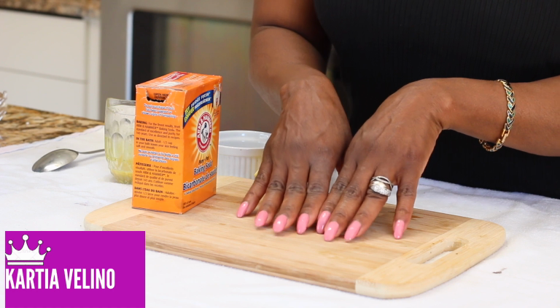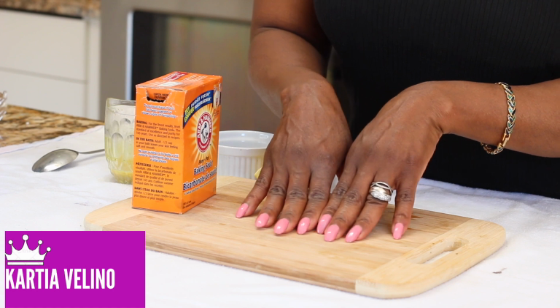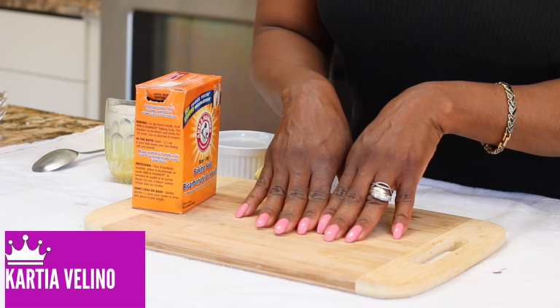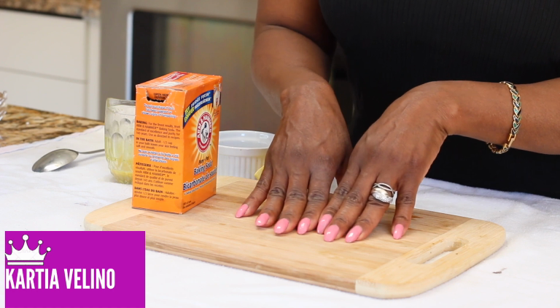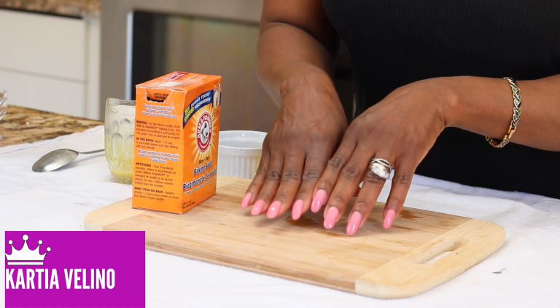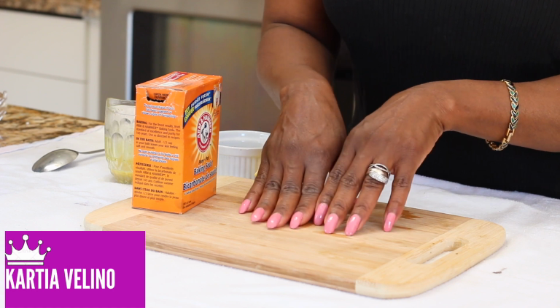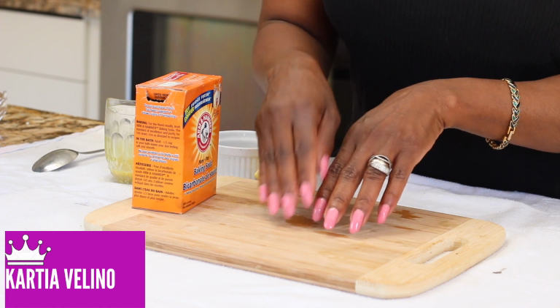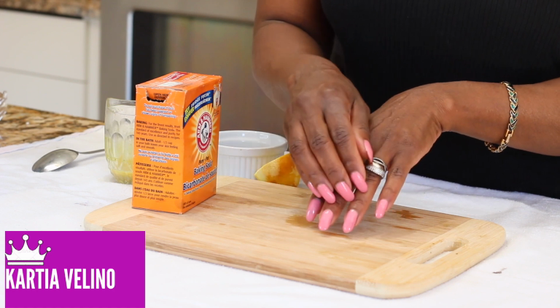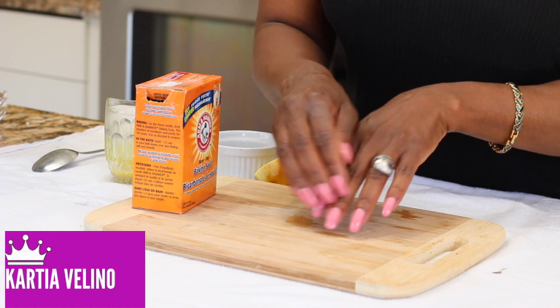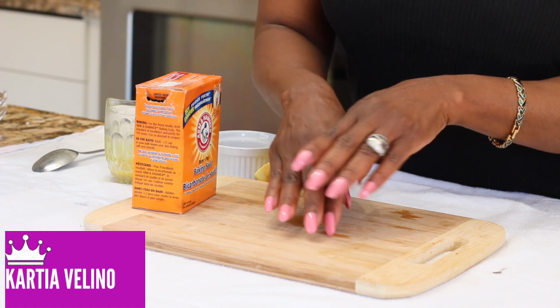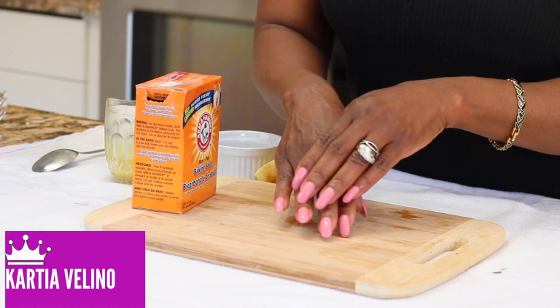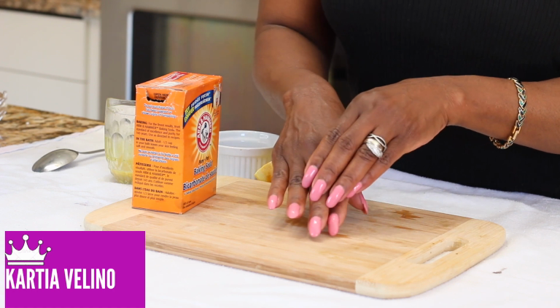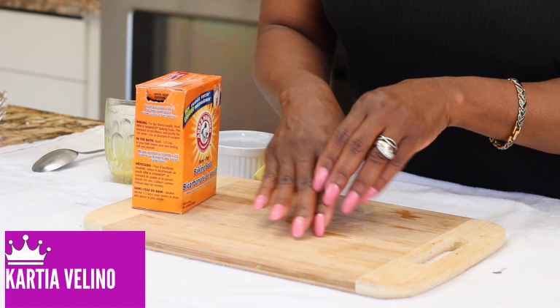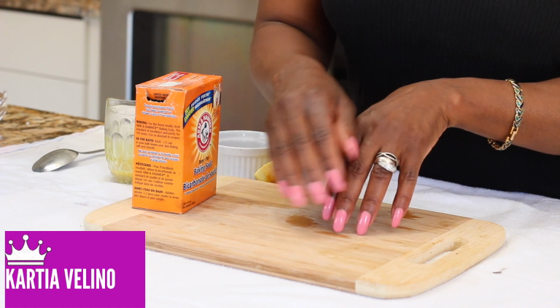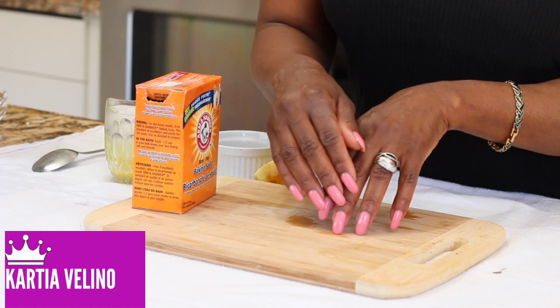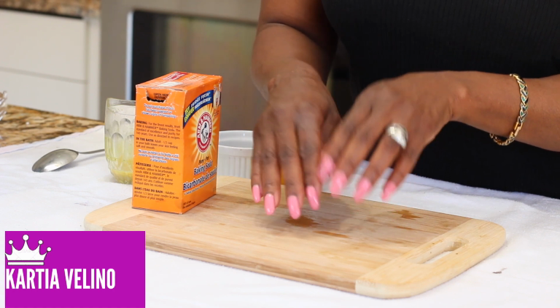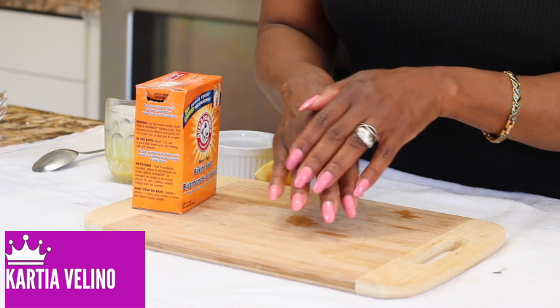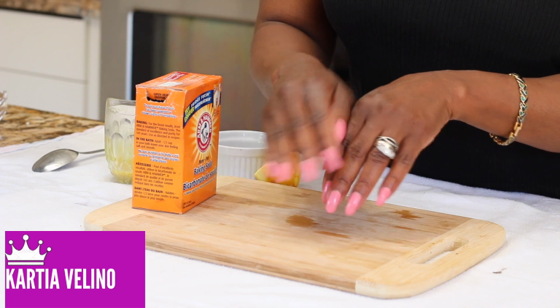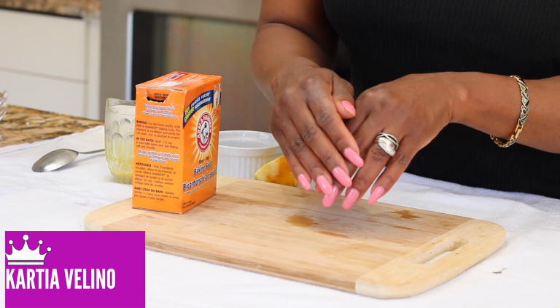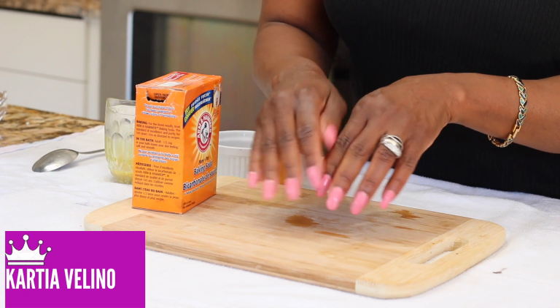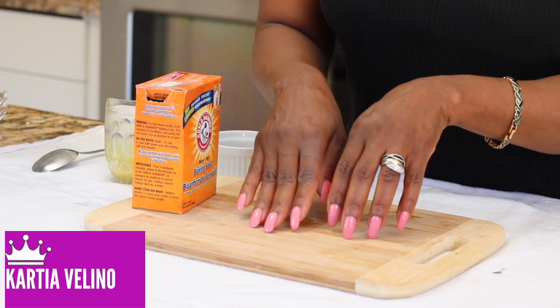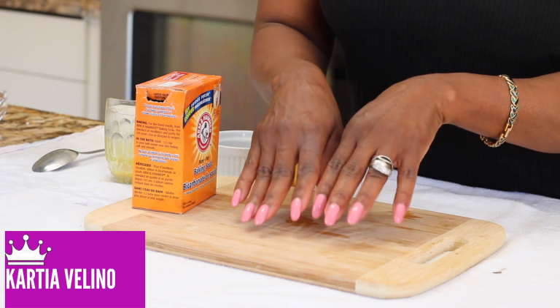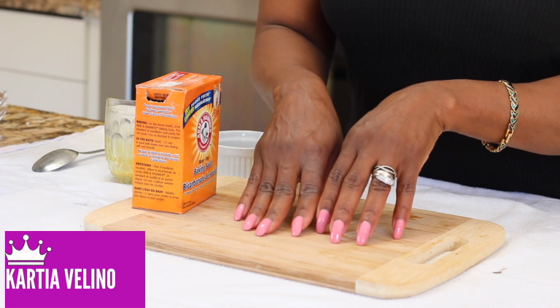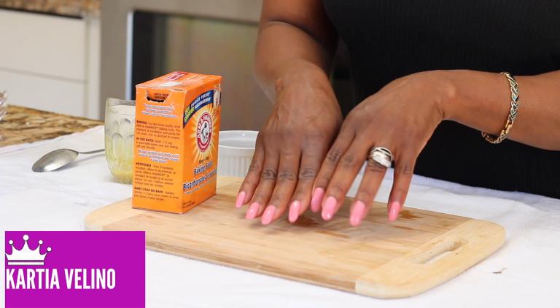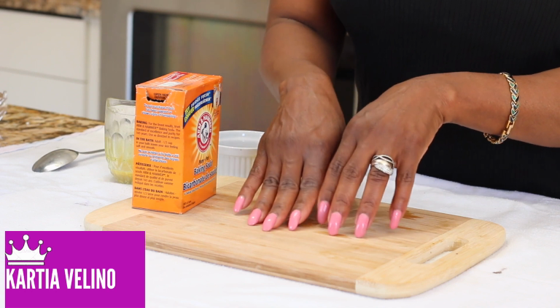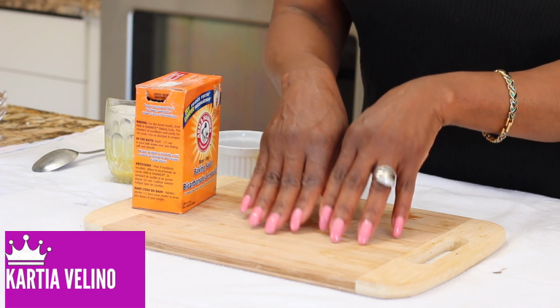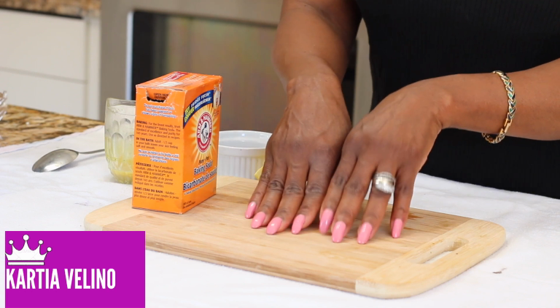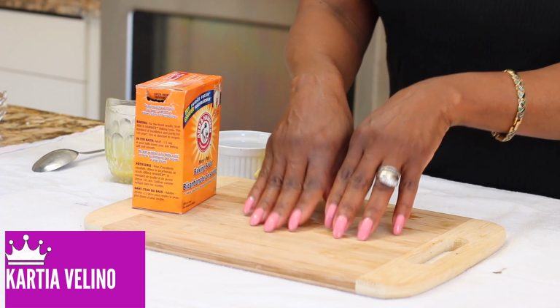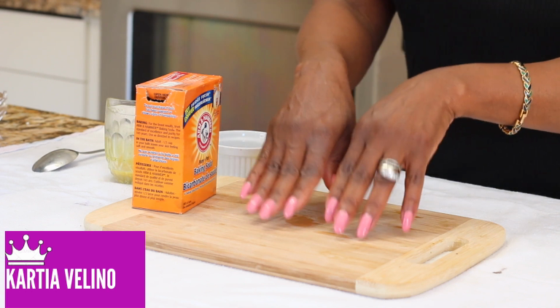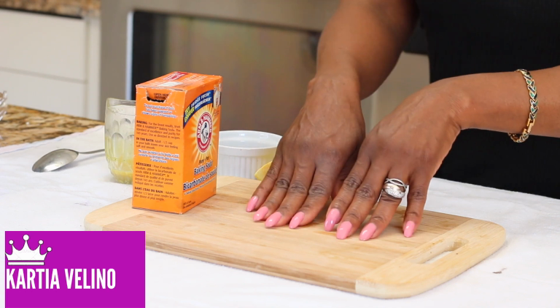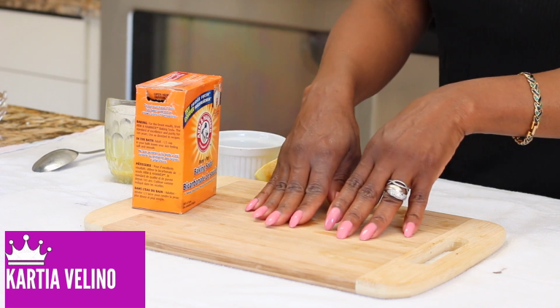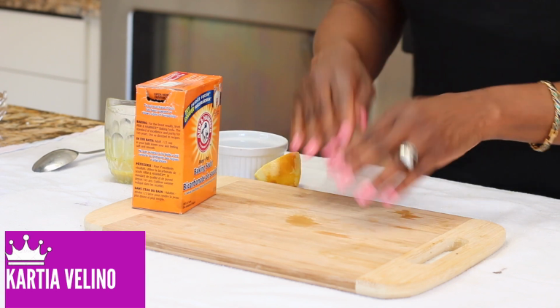I'm going to show you how to remove all the dark knuckles on your hands, feet, face, and neck. So let's get started.